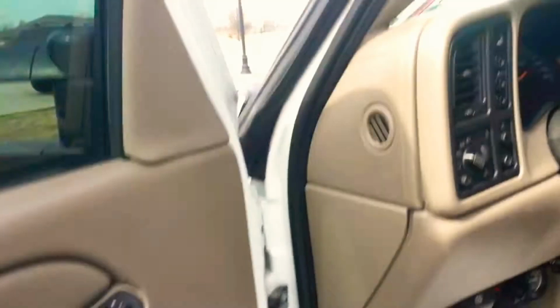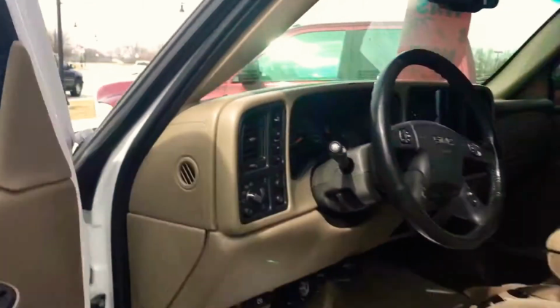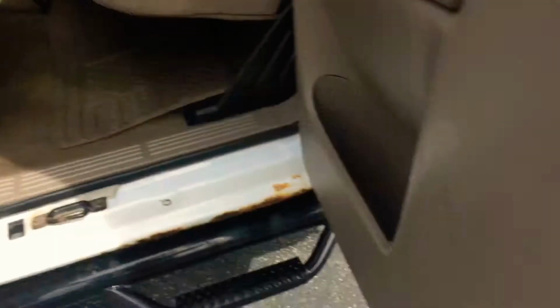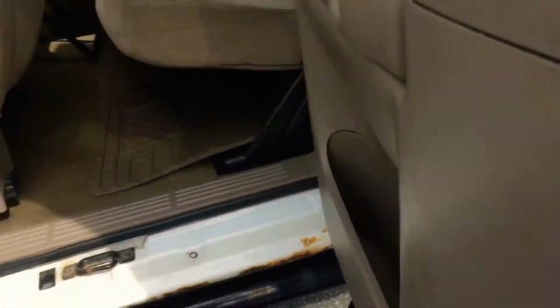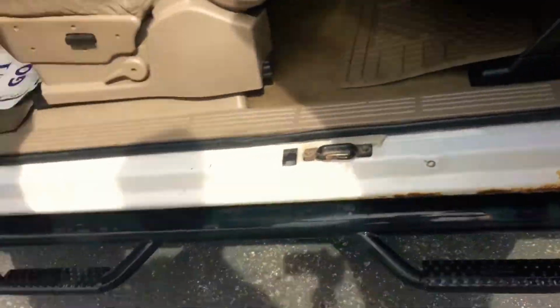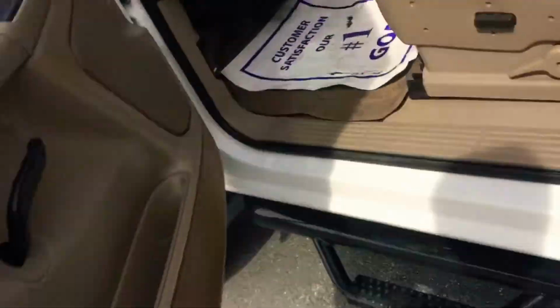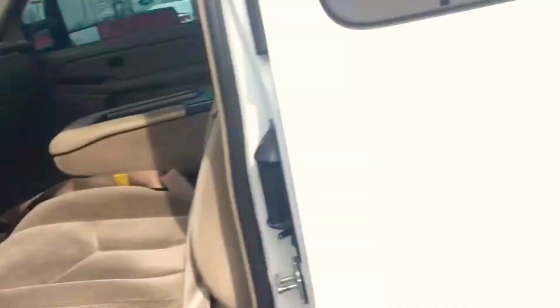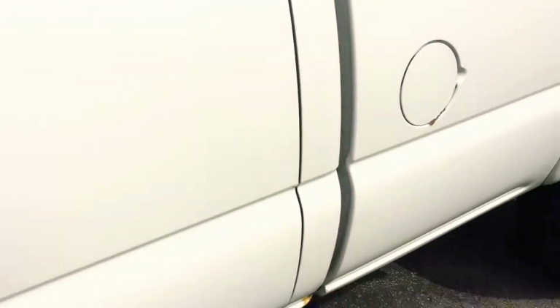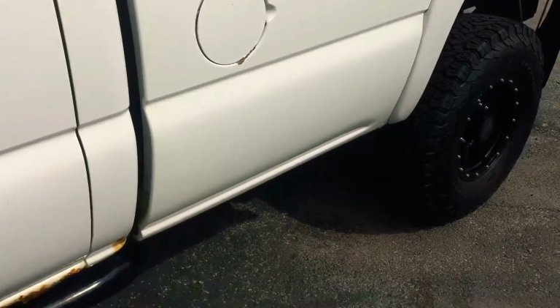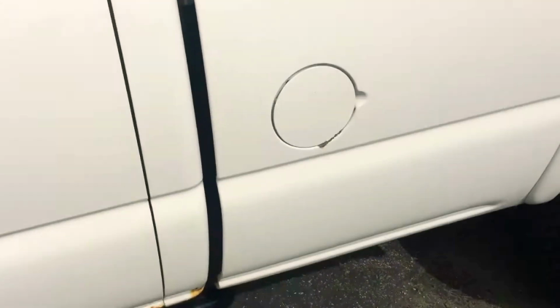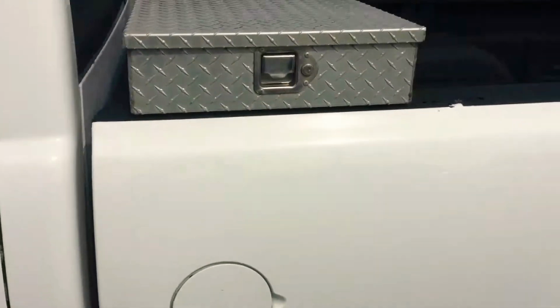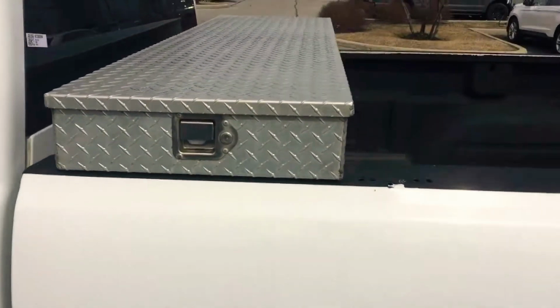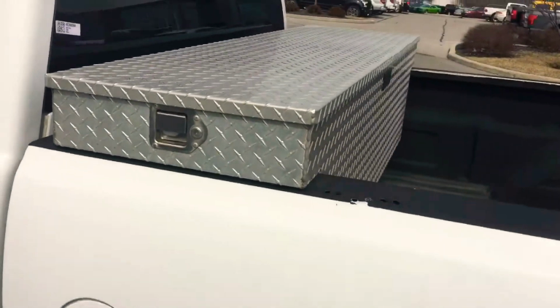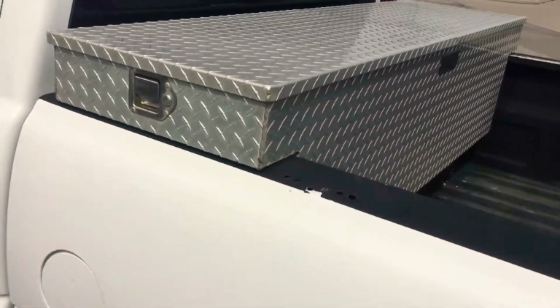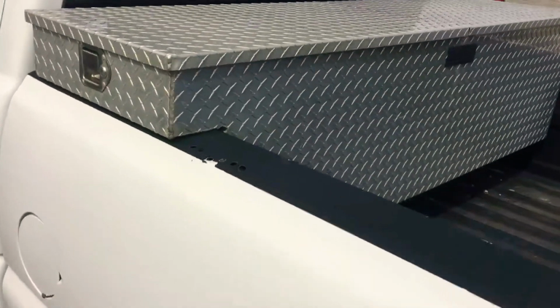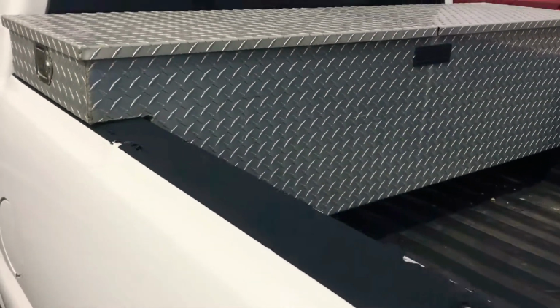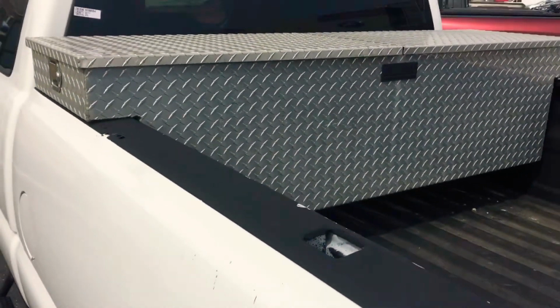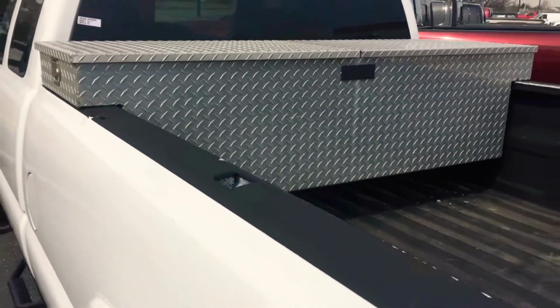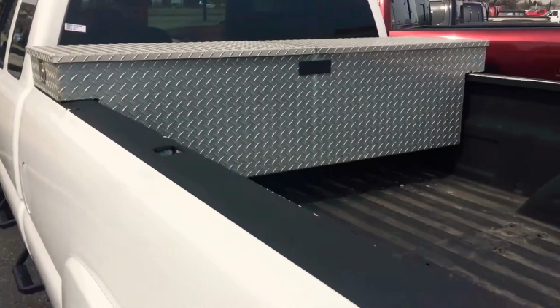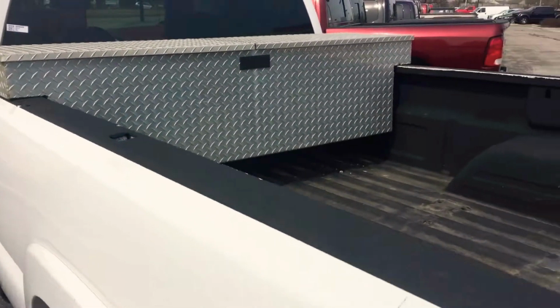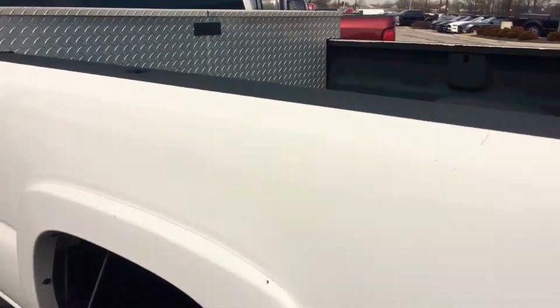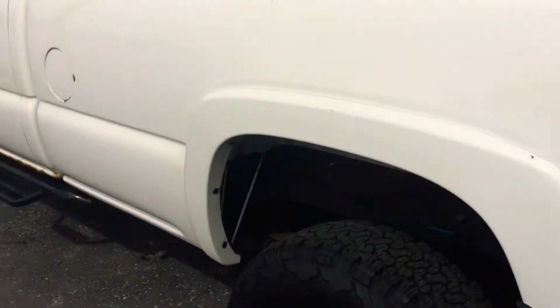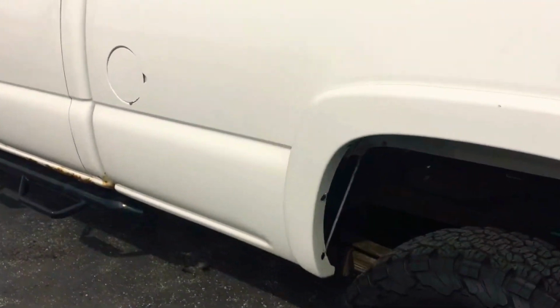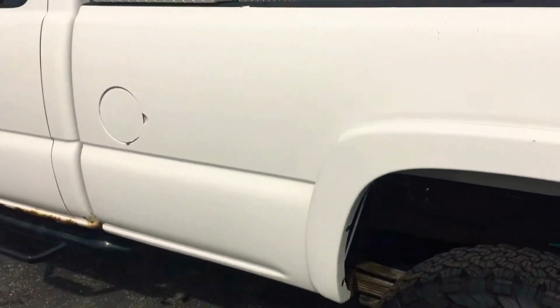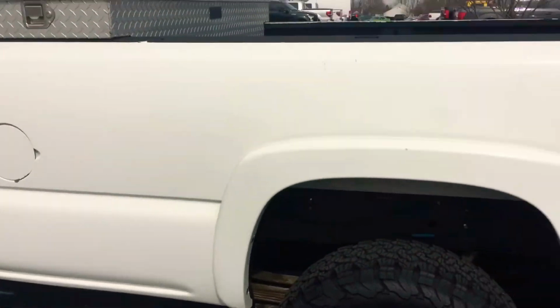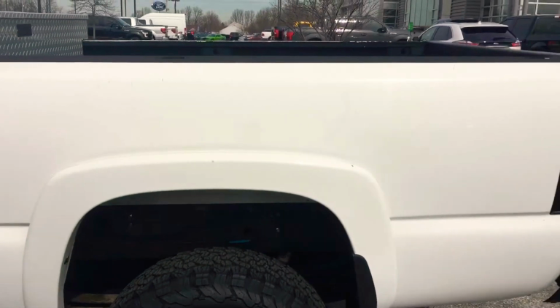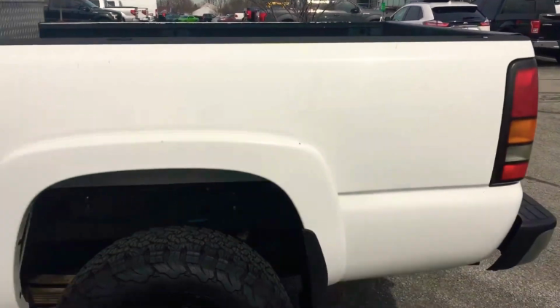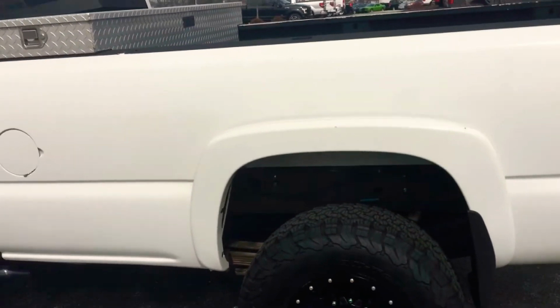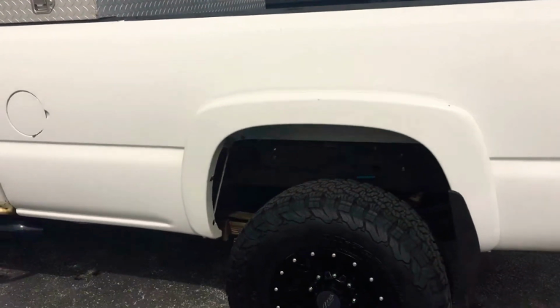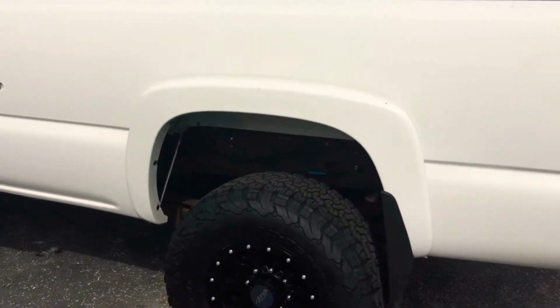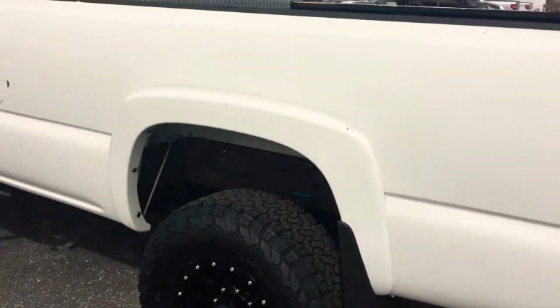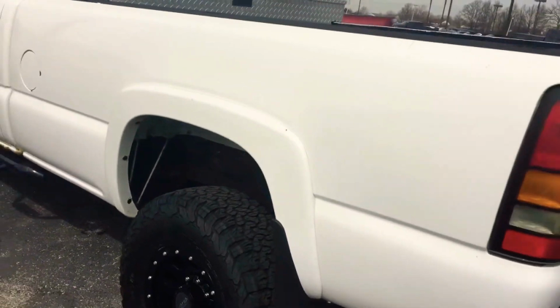It is 4x4. The previous owners didn't want their toolbox so they left it in there, so that goes with it. It does have the long bed on it.